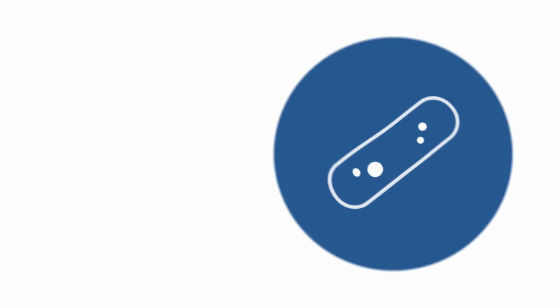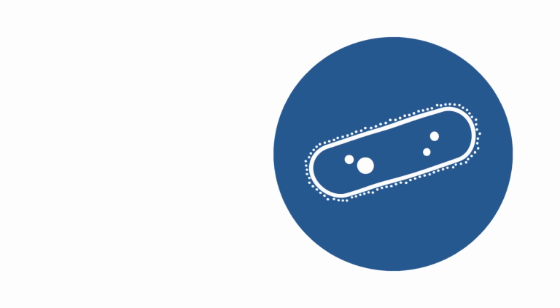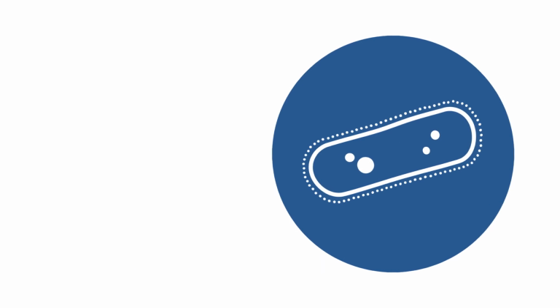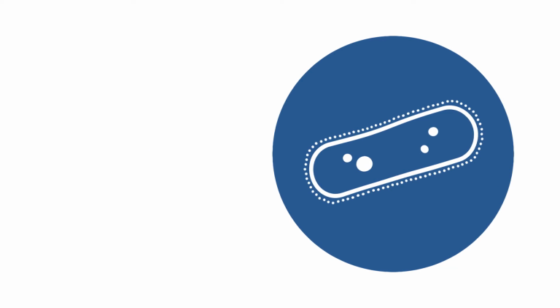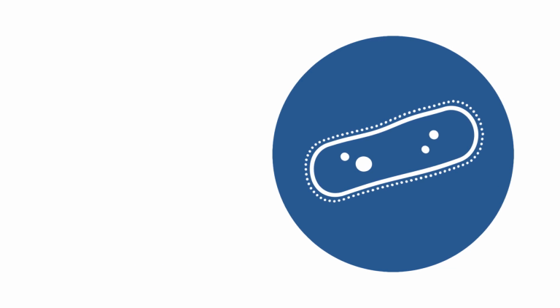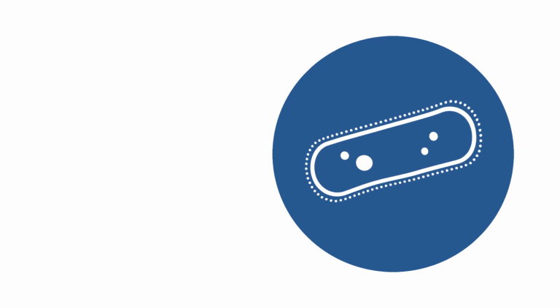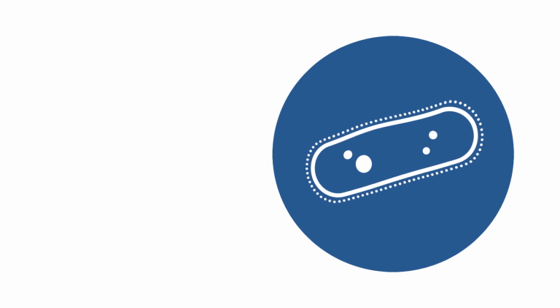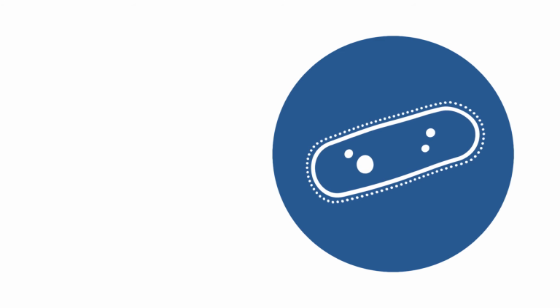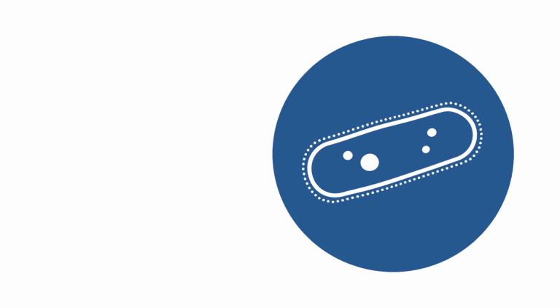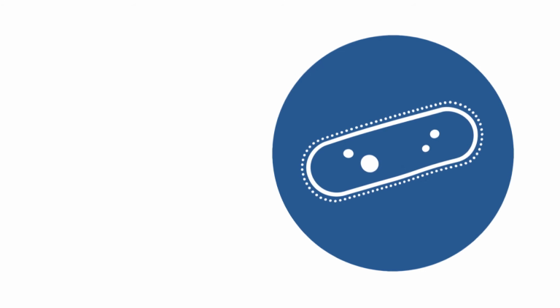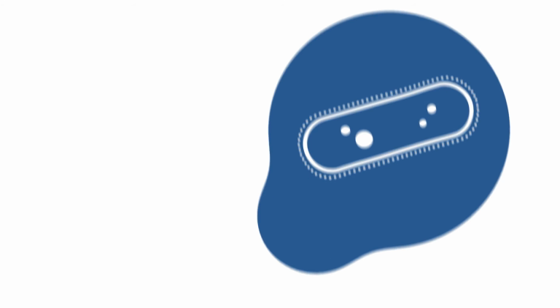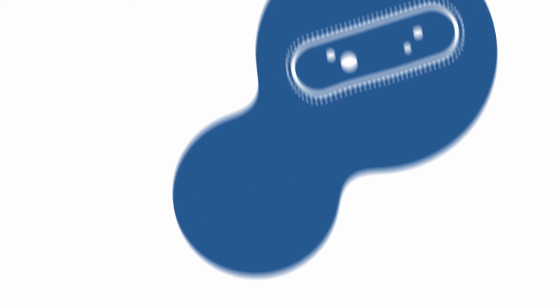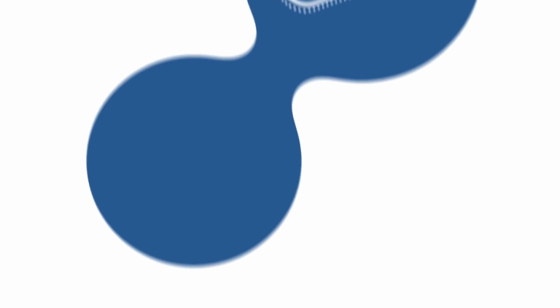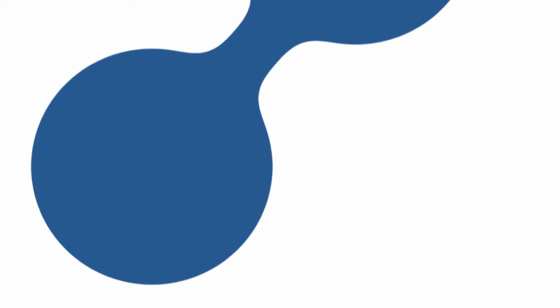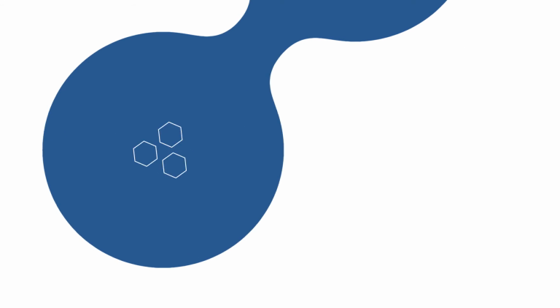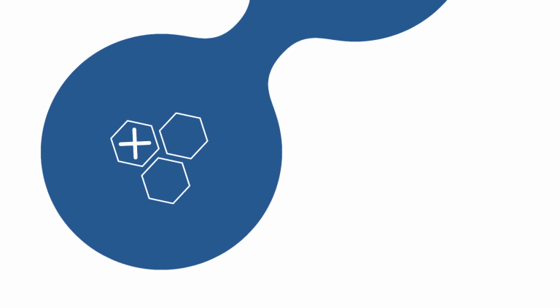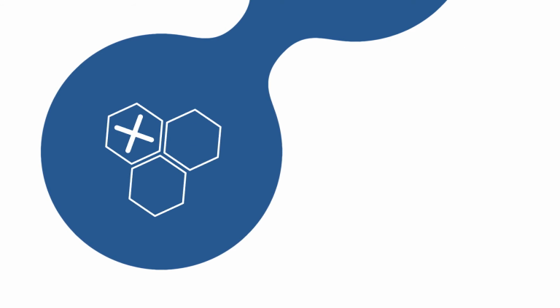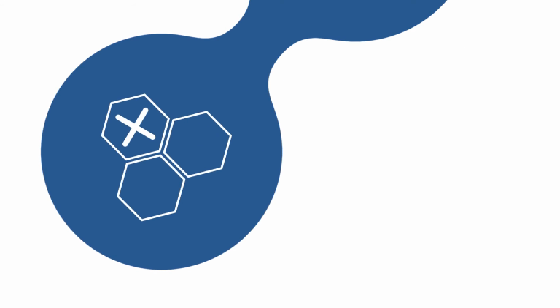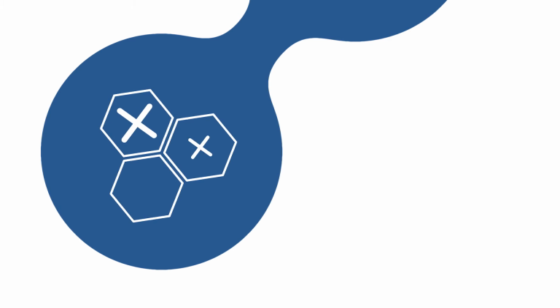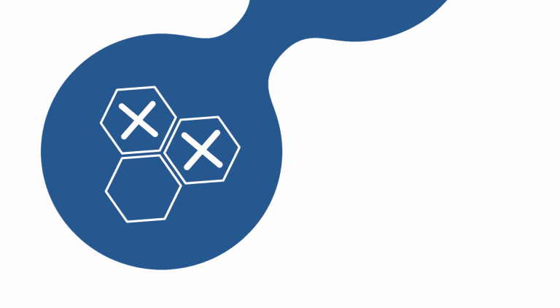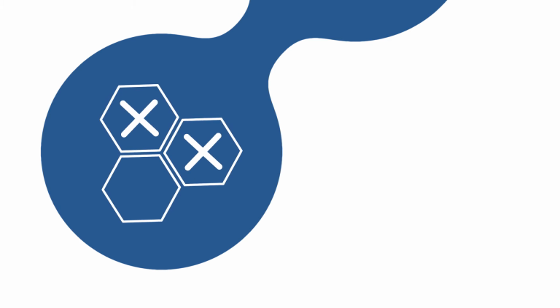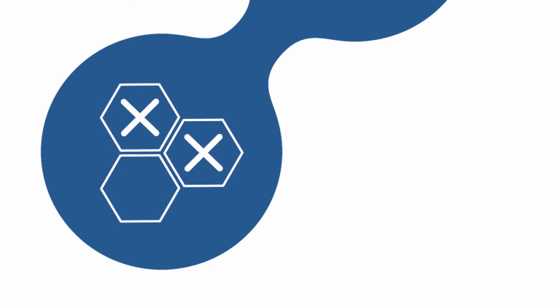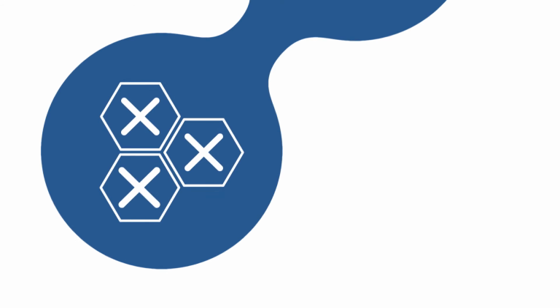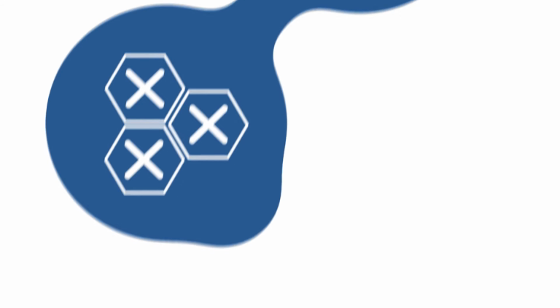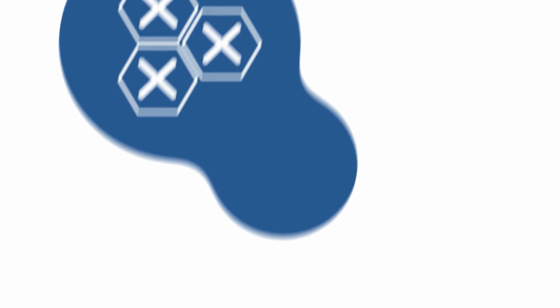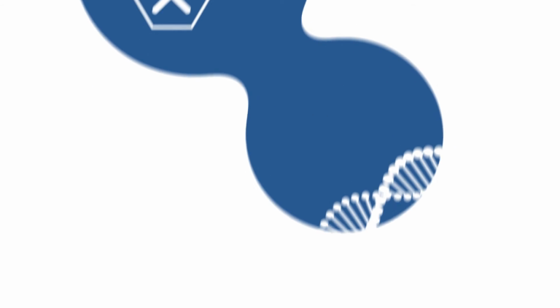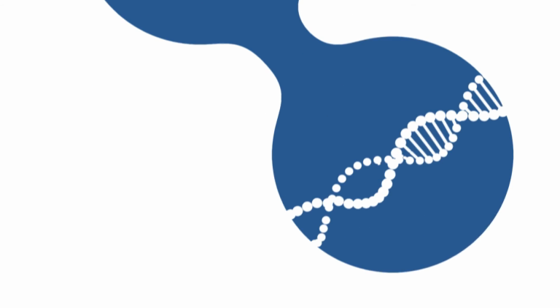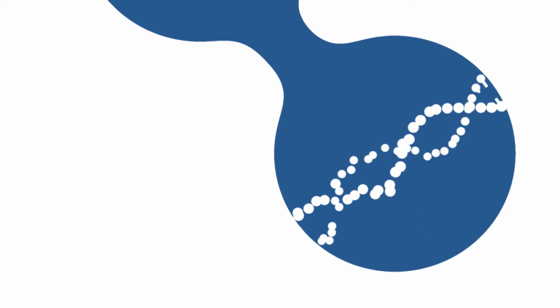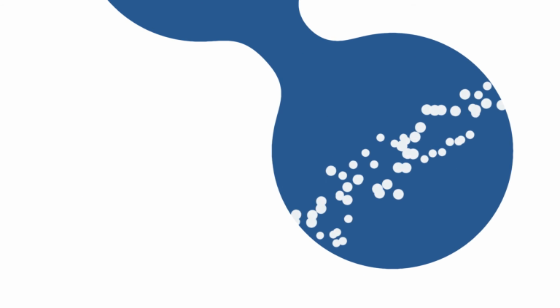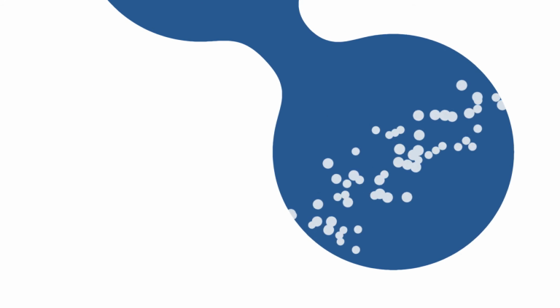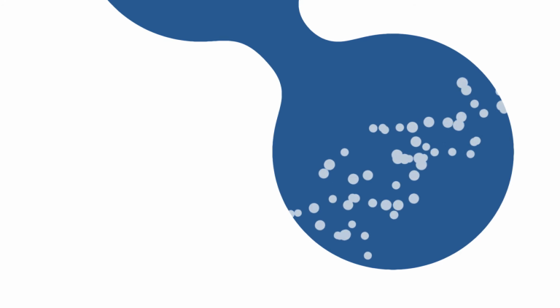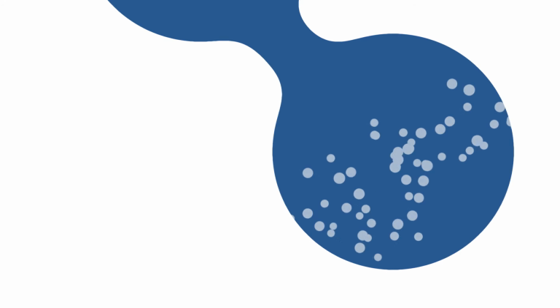Biomaster binds to the bacteria cell wall, disrupting growth. It interferes with enzyme production, stopping the cell producing energy. And it interrupts the cell's DNA, preventing replication.